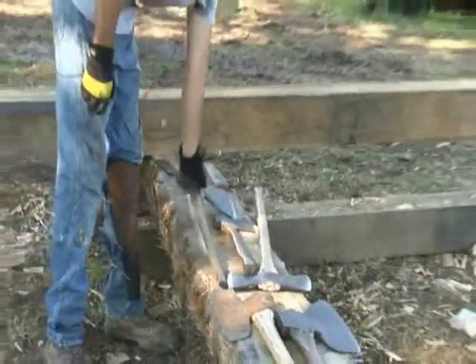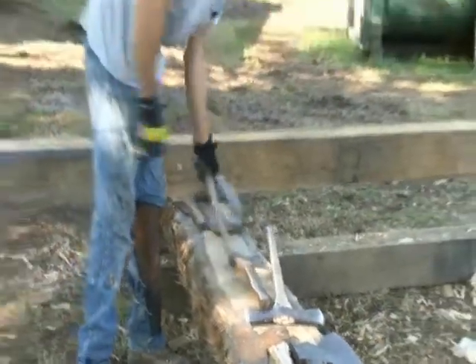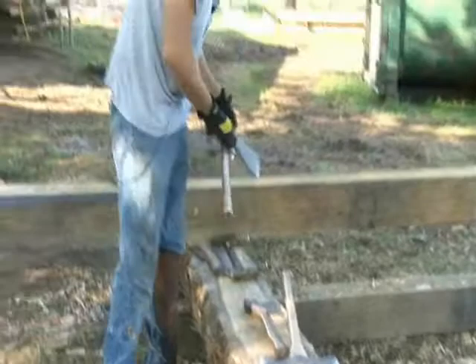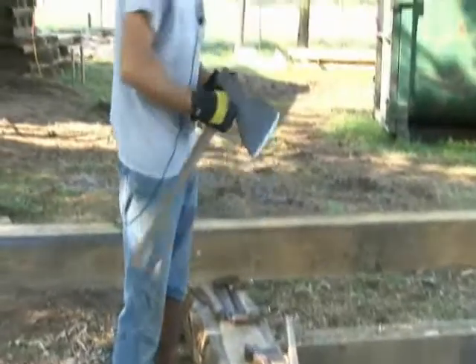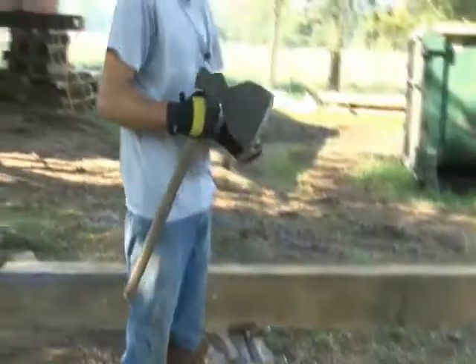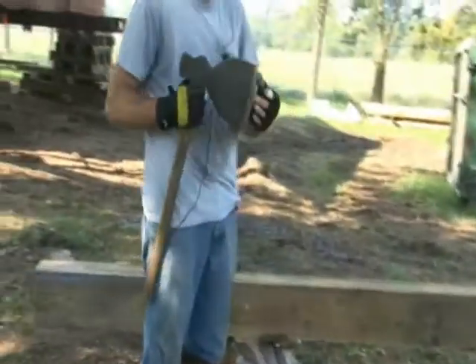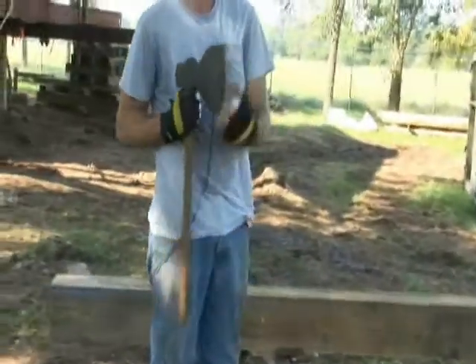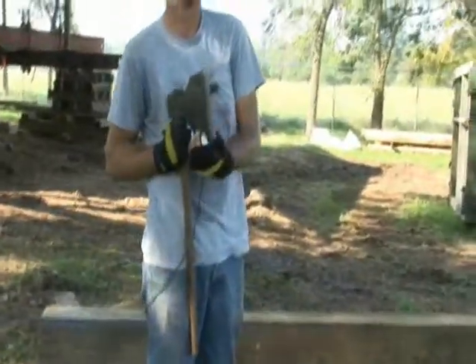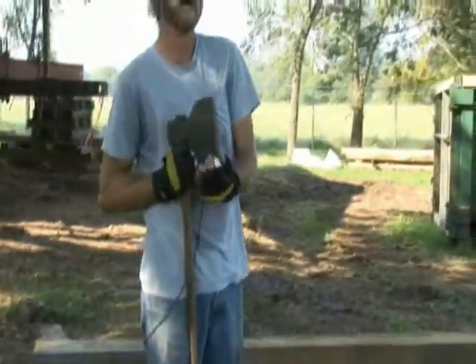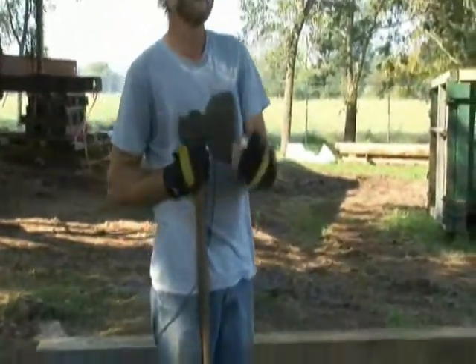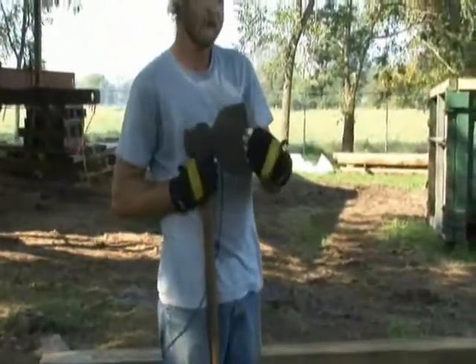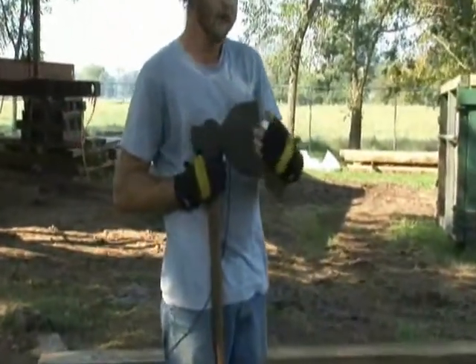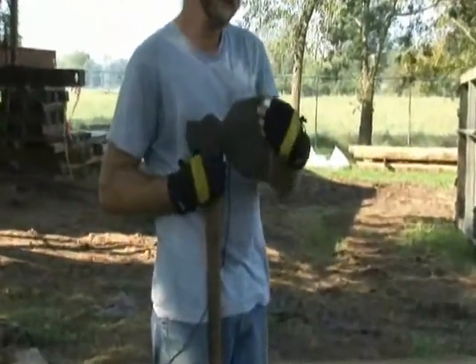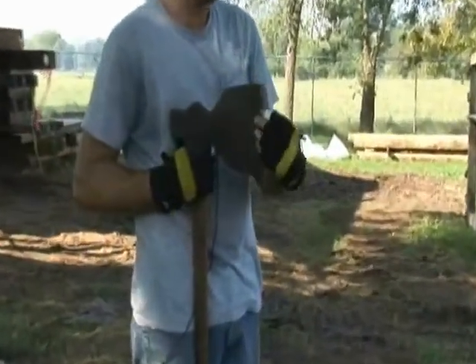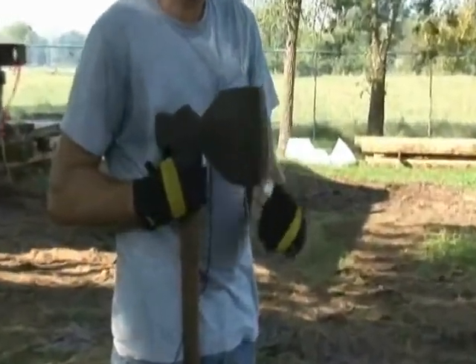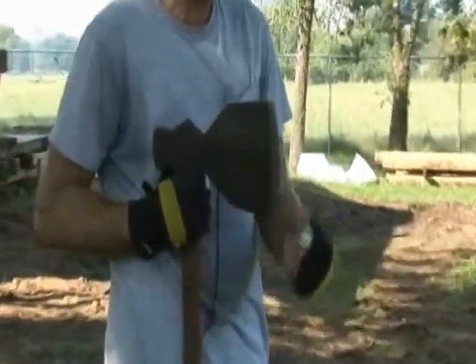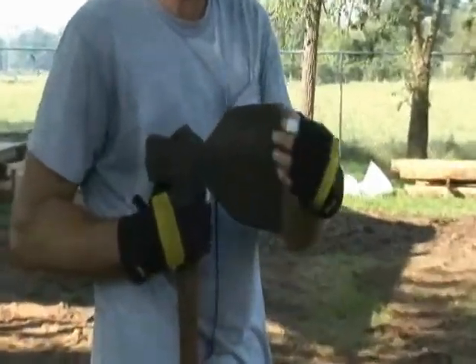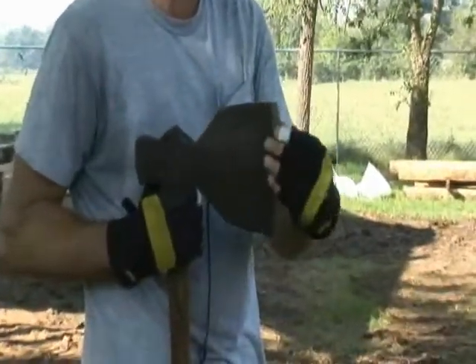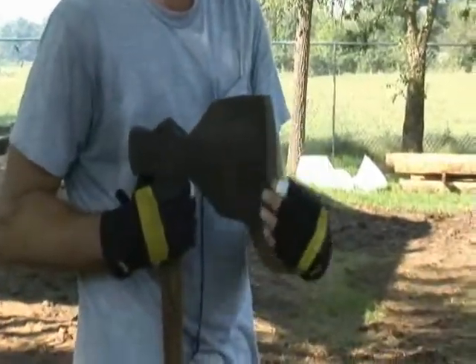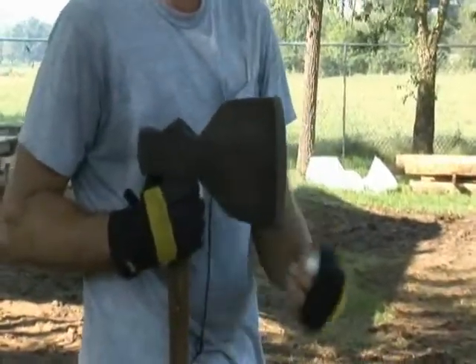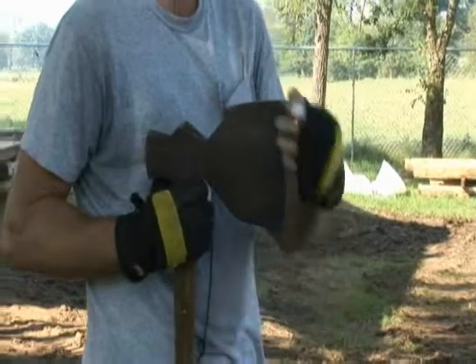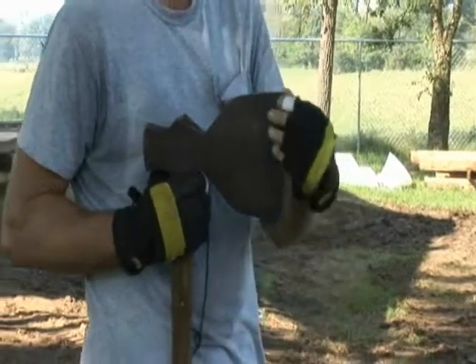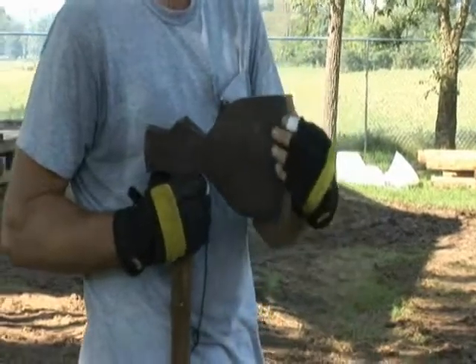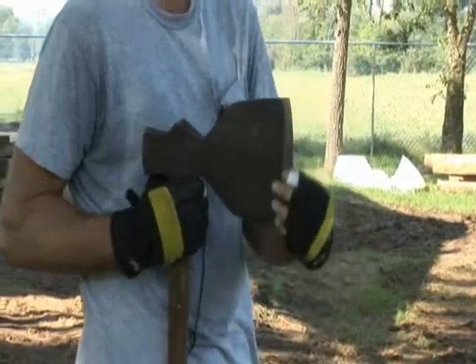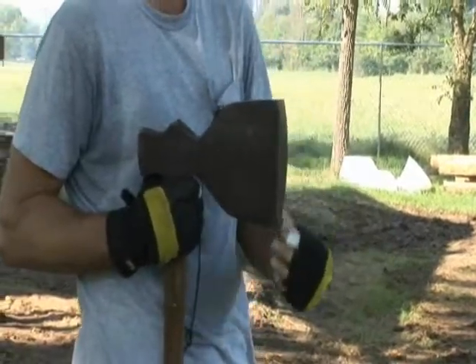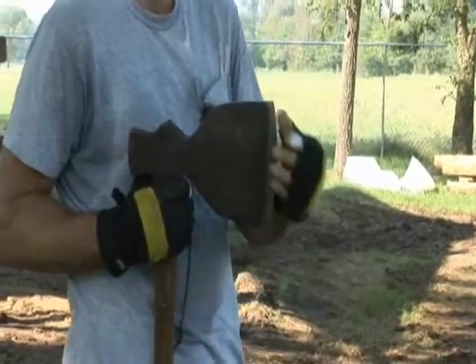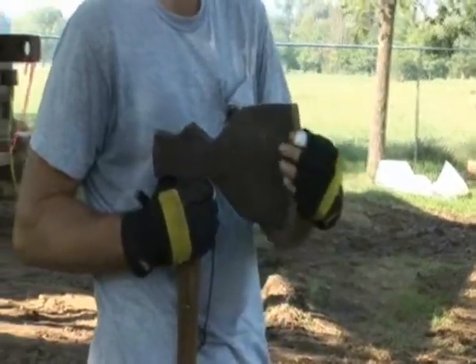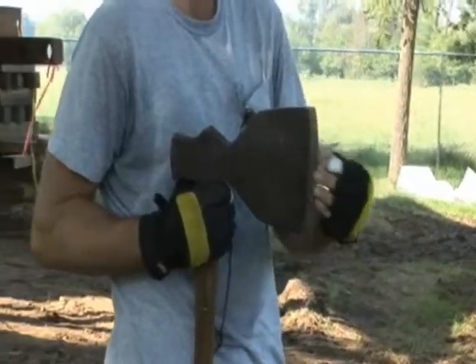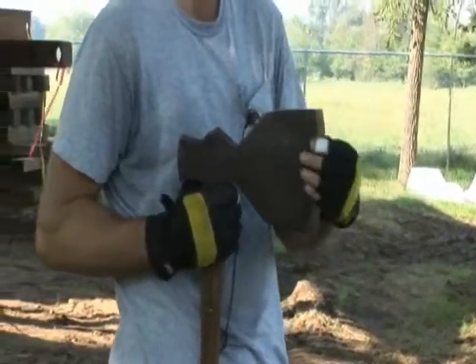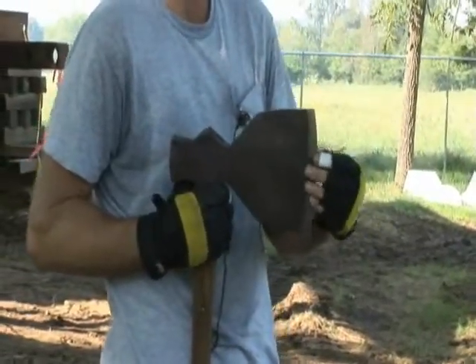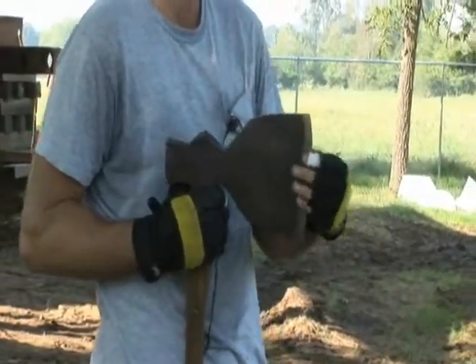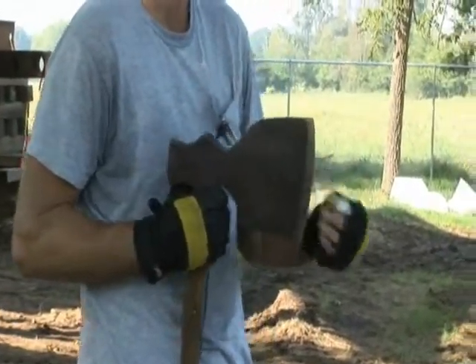An 1890 tie axe which is actually double beveled, but the use for that was so you wouldn't have to carry two axes out in the woods. You can do your cross cuts and your hewing with that.